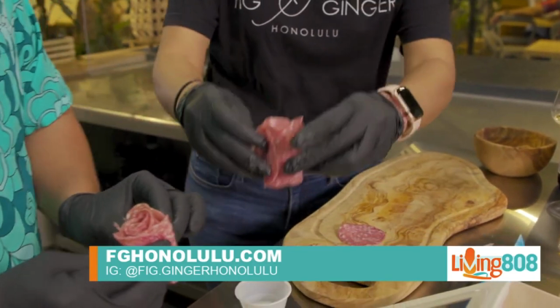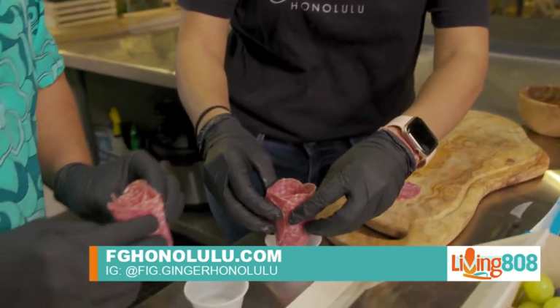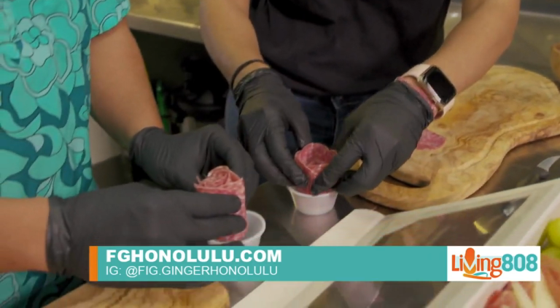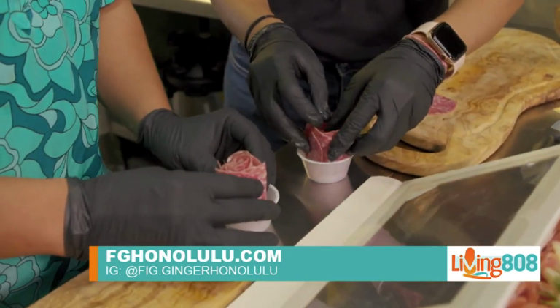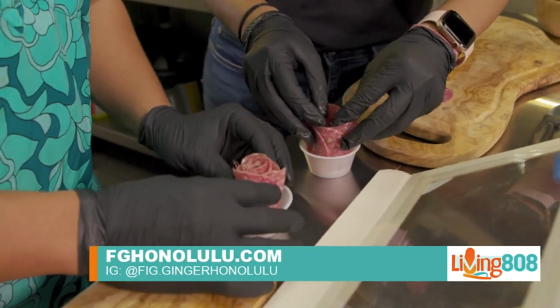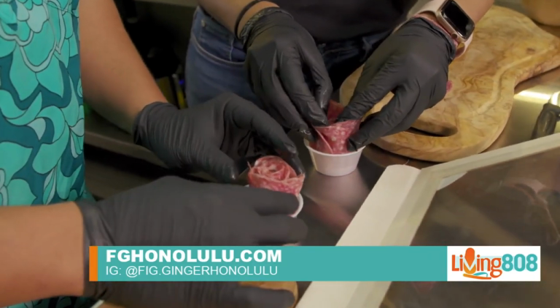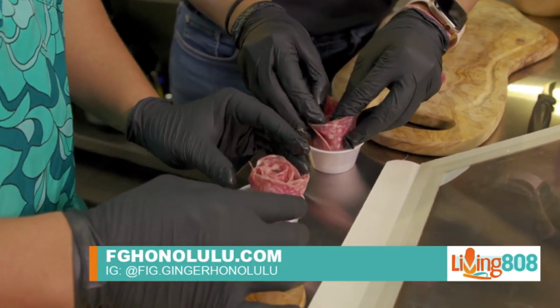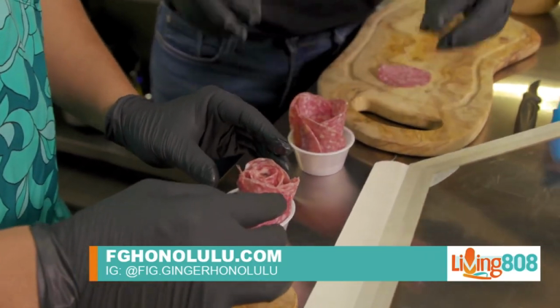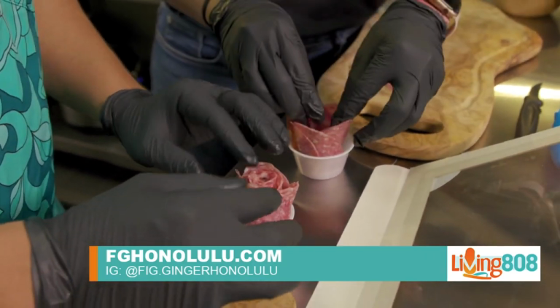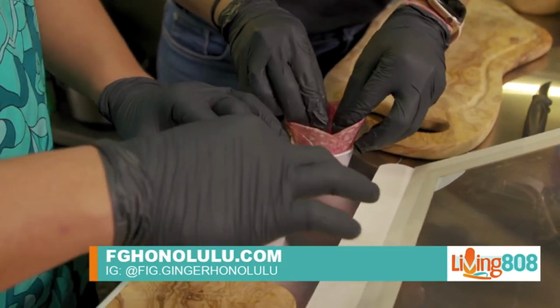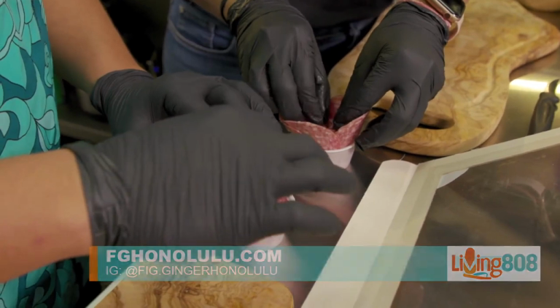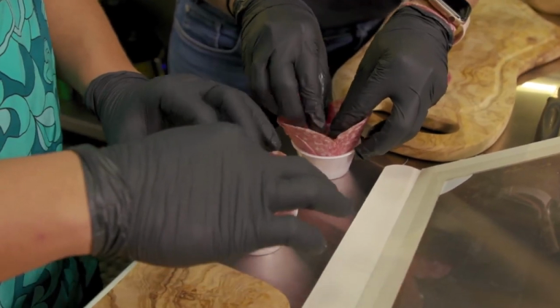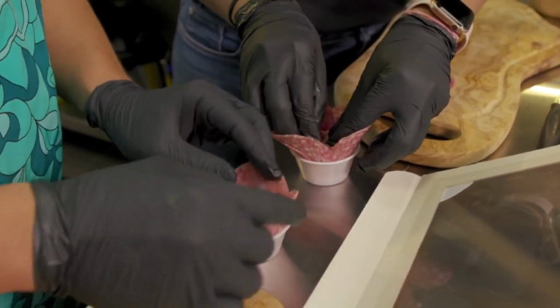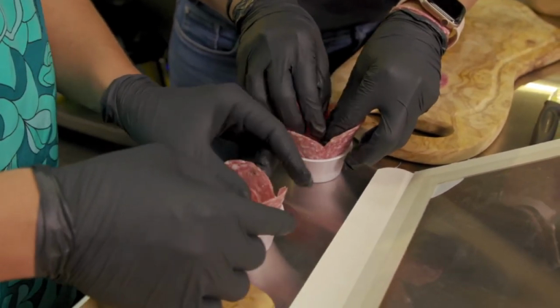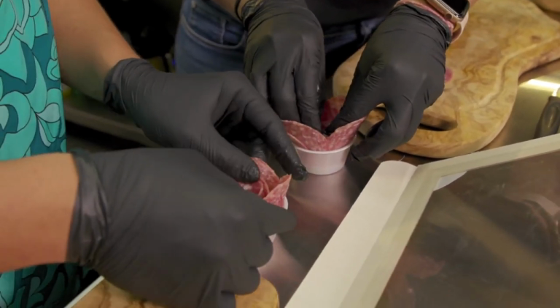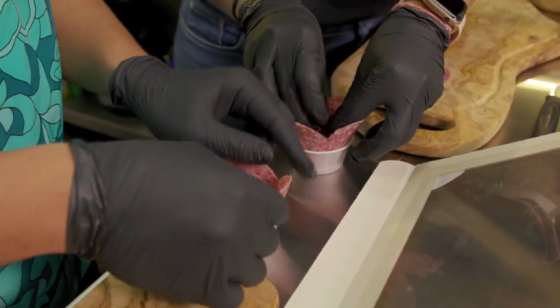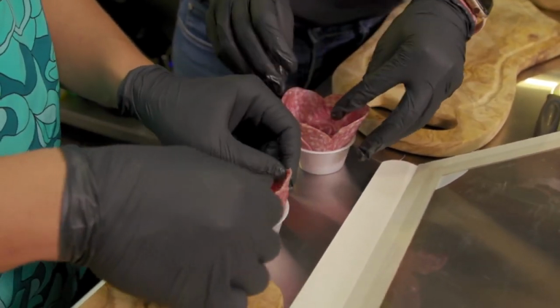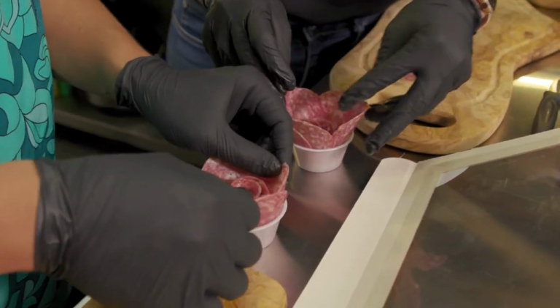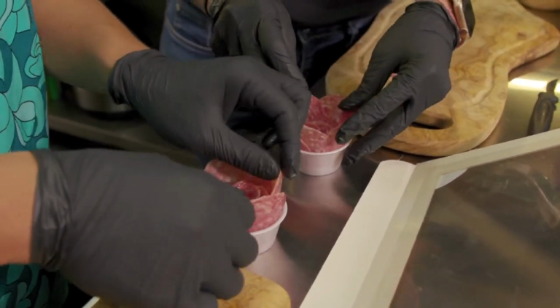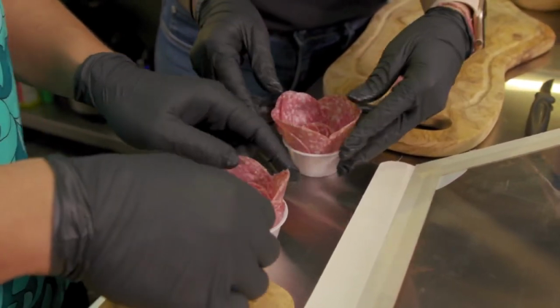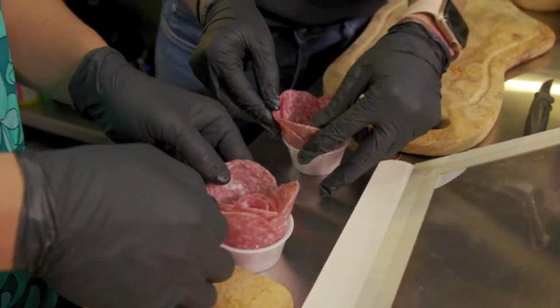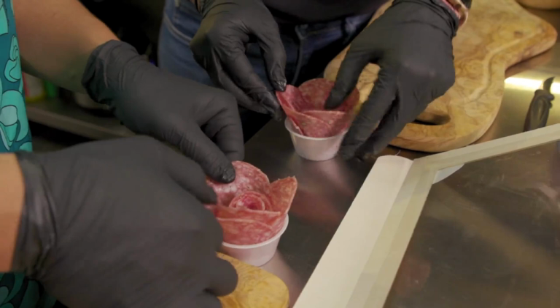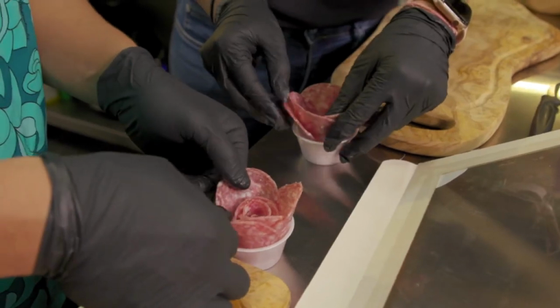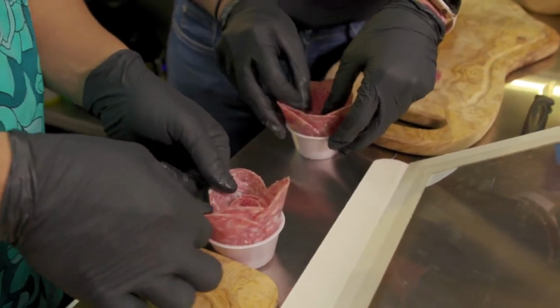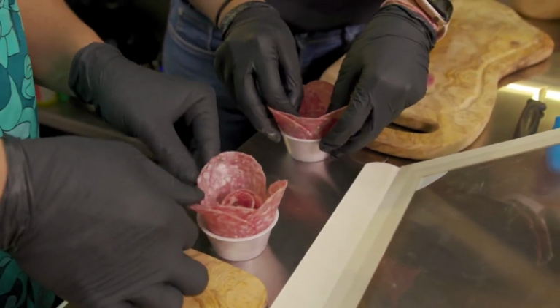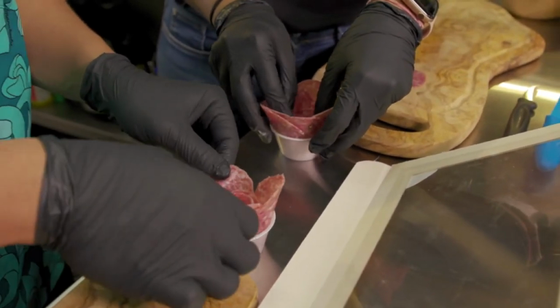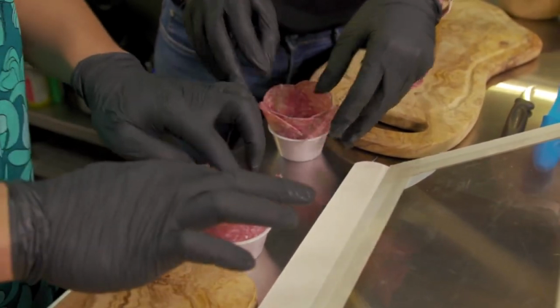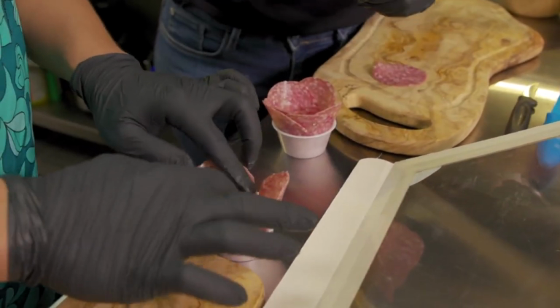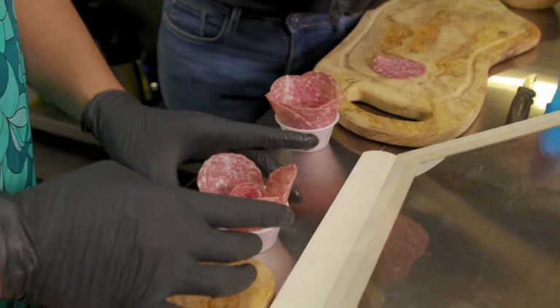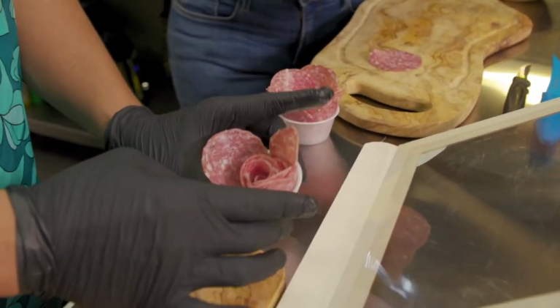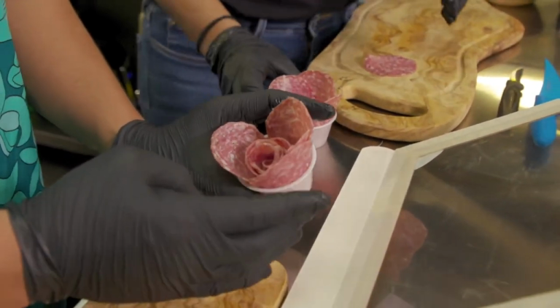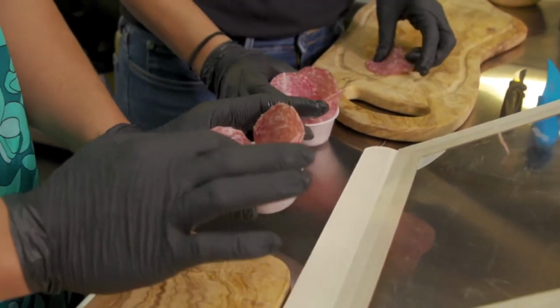Now you're going to put it in the ramekin cup and then open the petals all up. My rose has a little bit of thorns right now — but that's good. Beautiful!